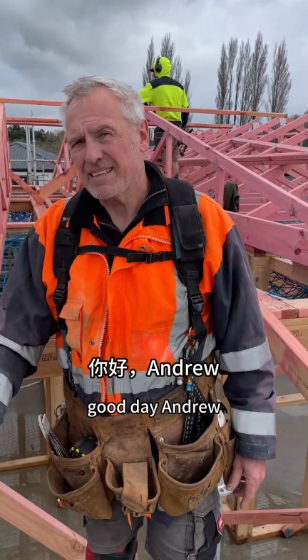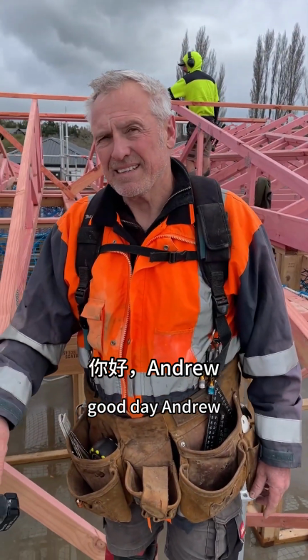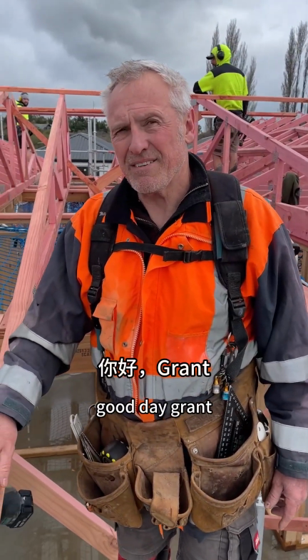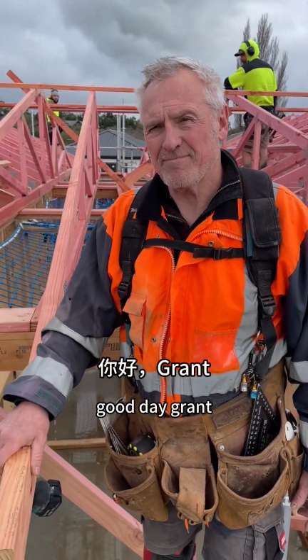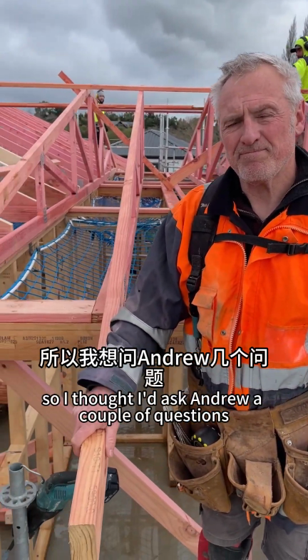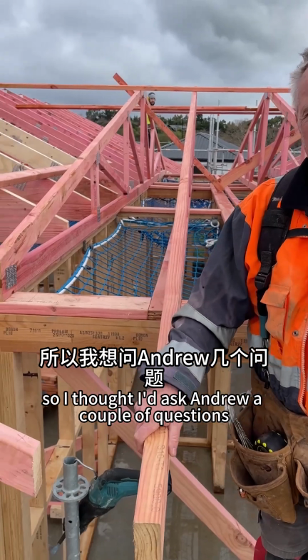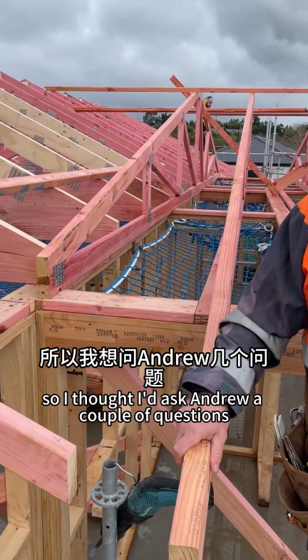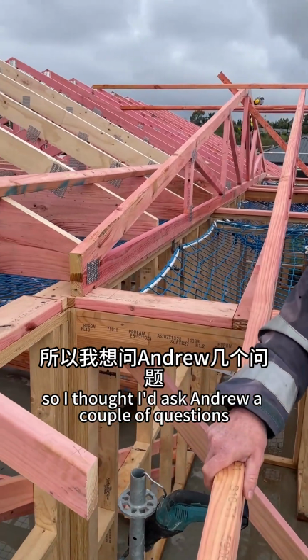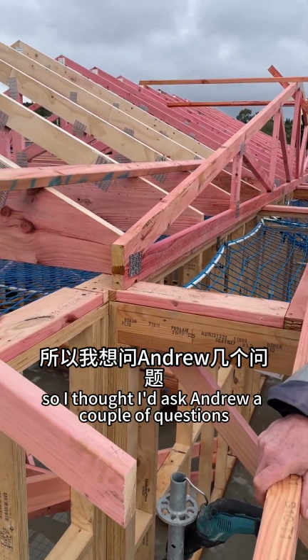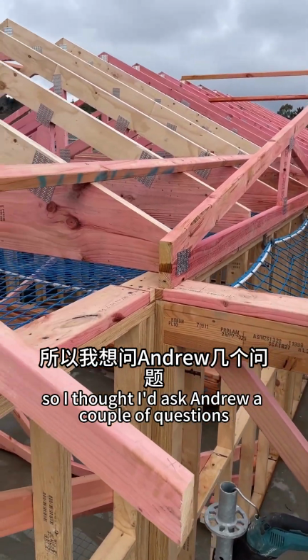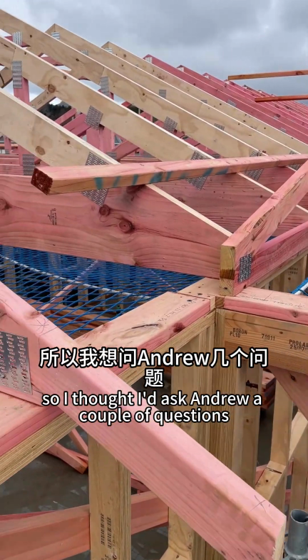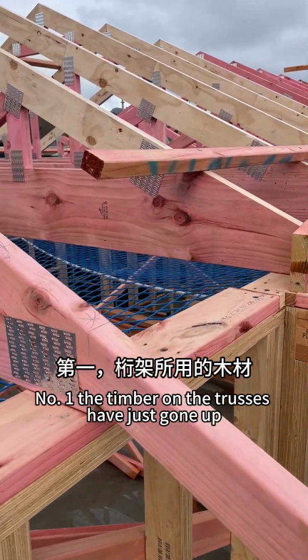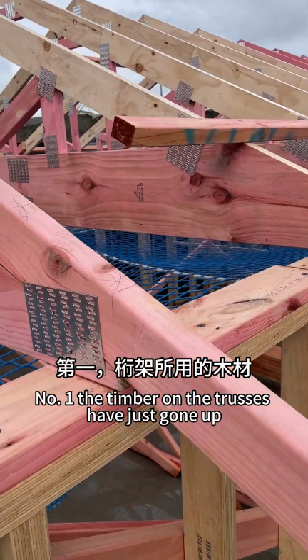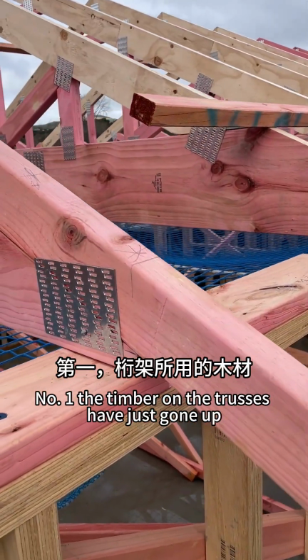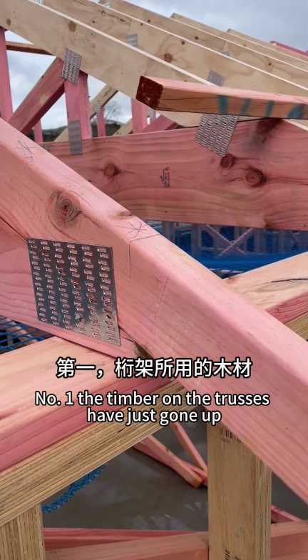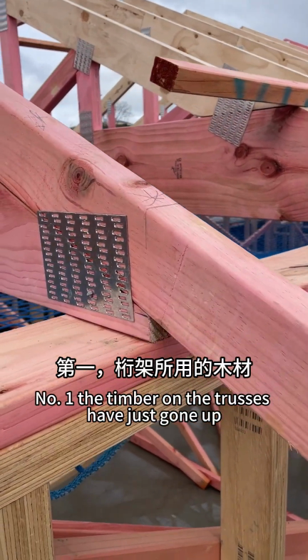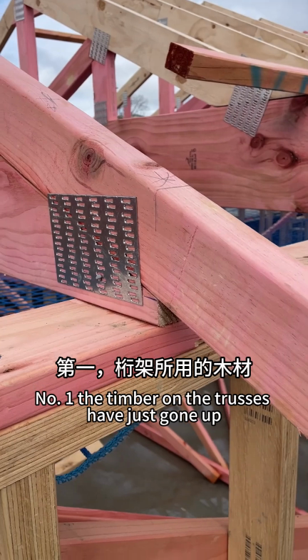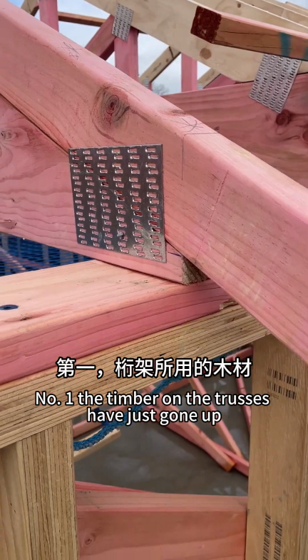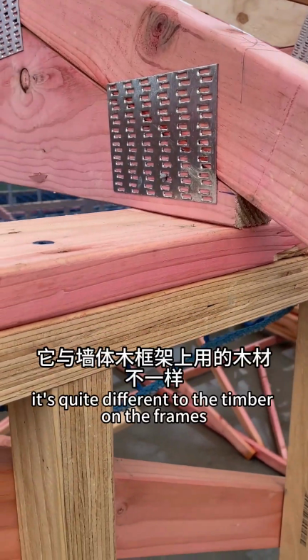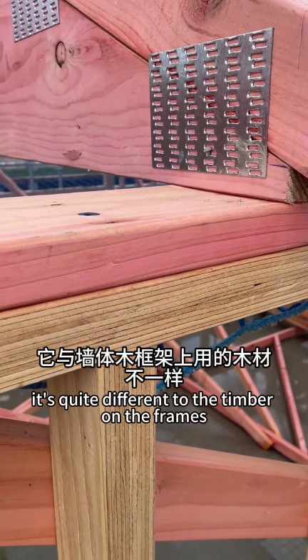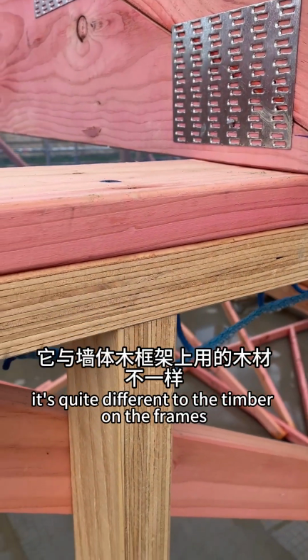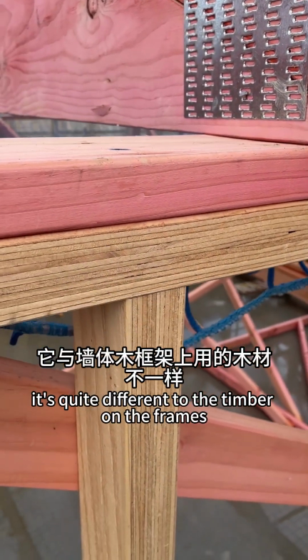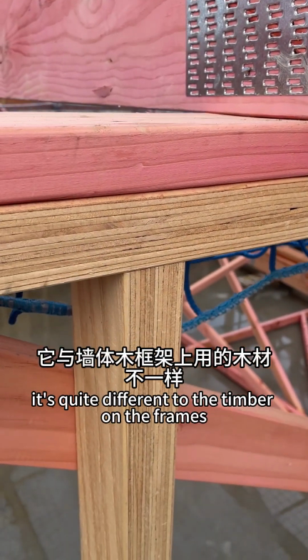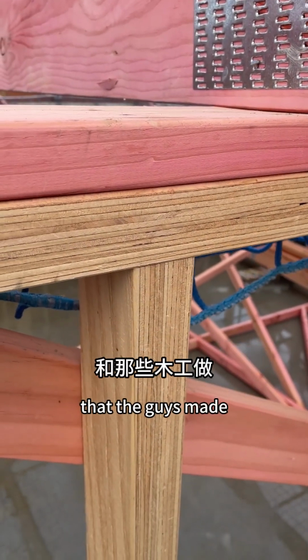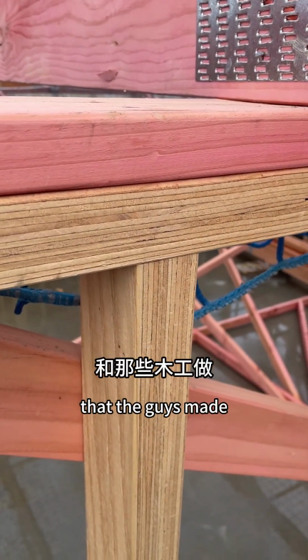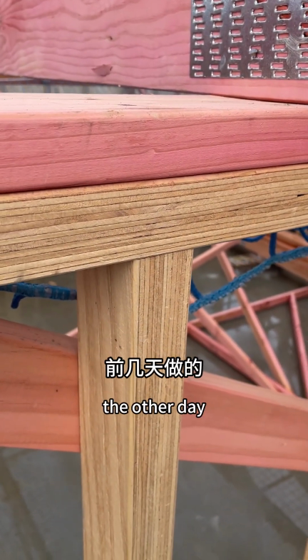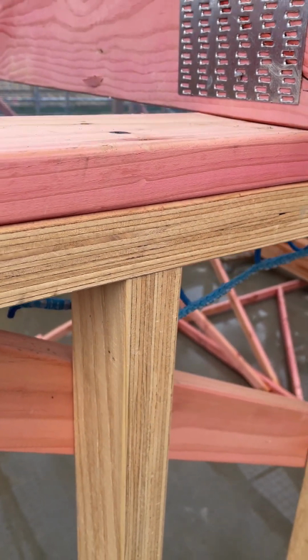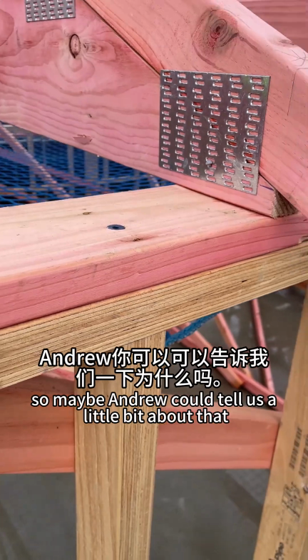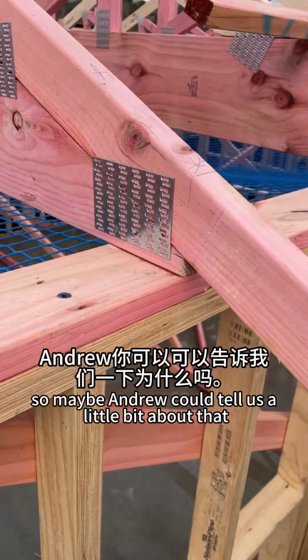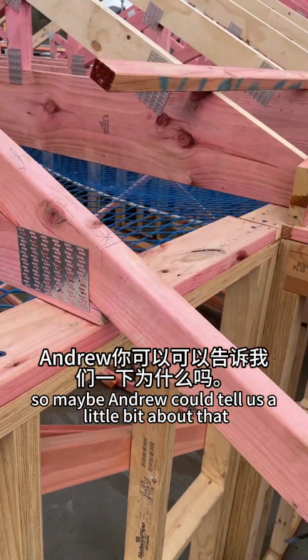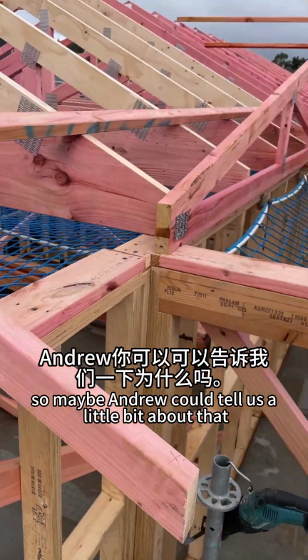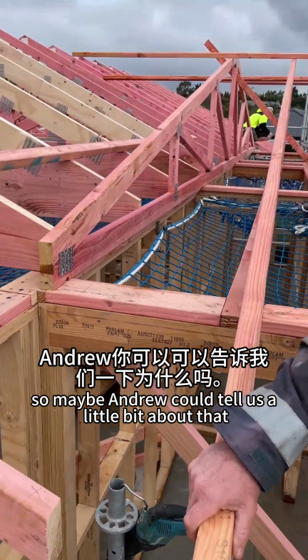G'day Andrew. Hey Grant. I thought I'd ask Andrew a couple of questions. Number one, the timber on the trusses that have just gone up is quite different to the timber on the frames that the guys made the other day. So maybe Andrew could tell us a little bit about that.